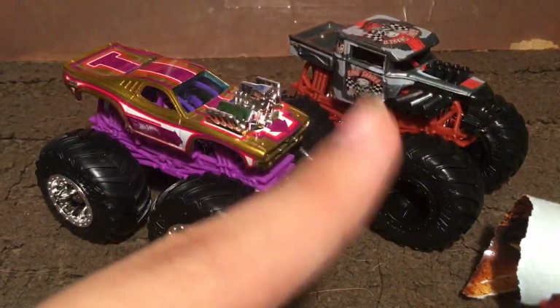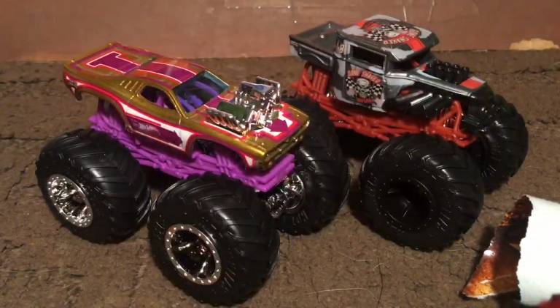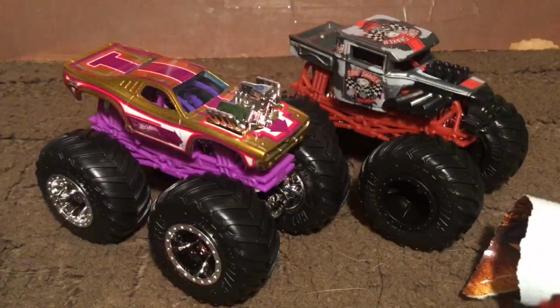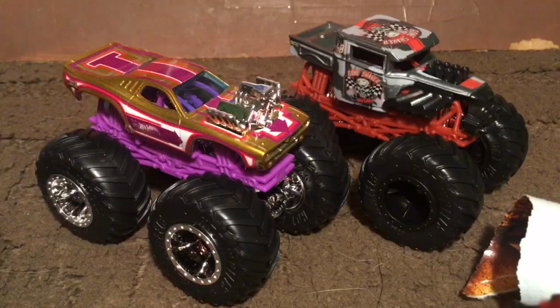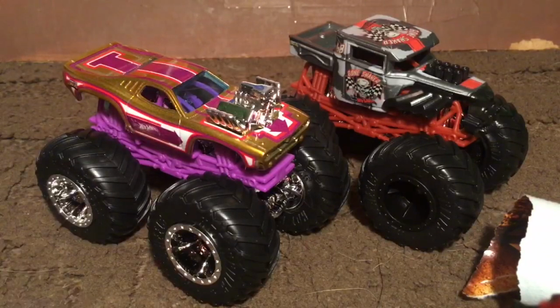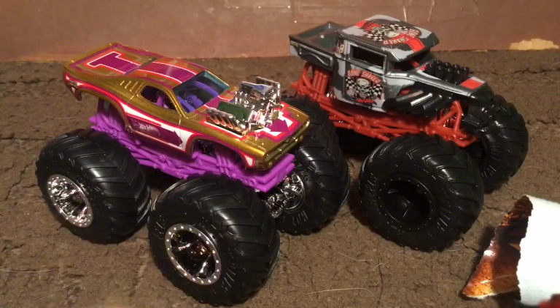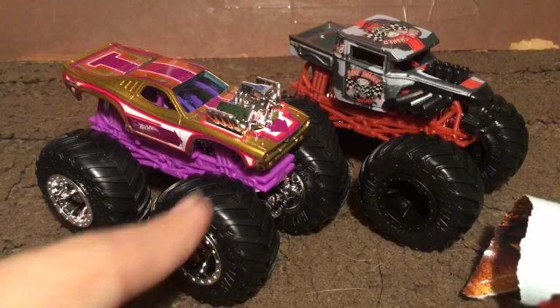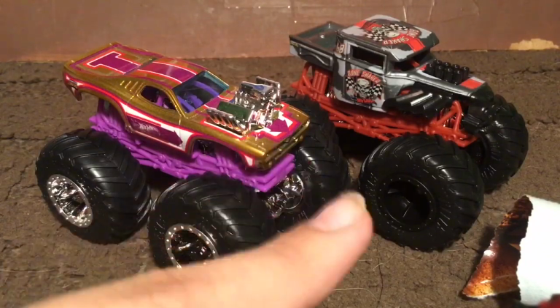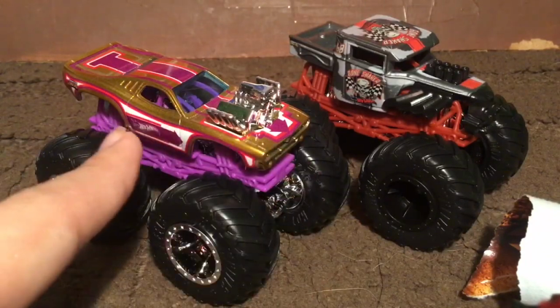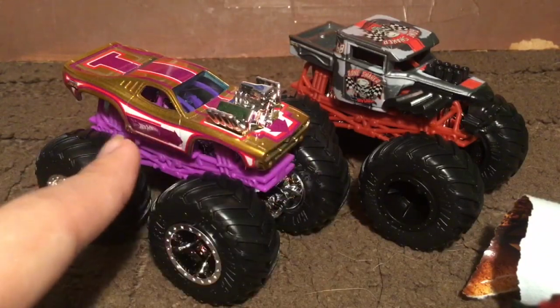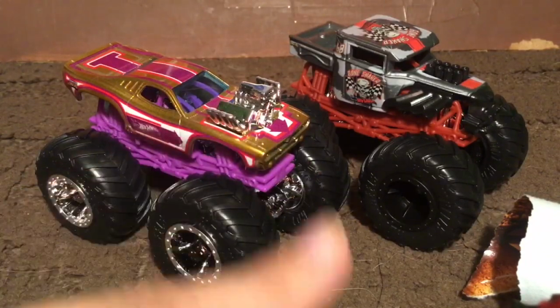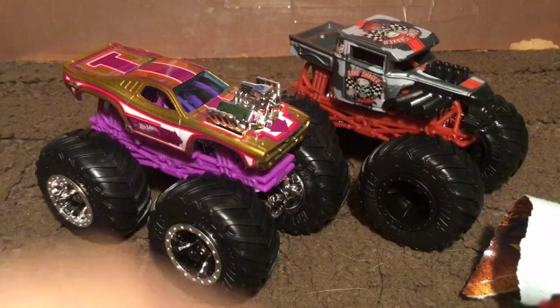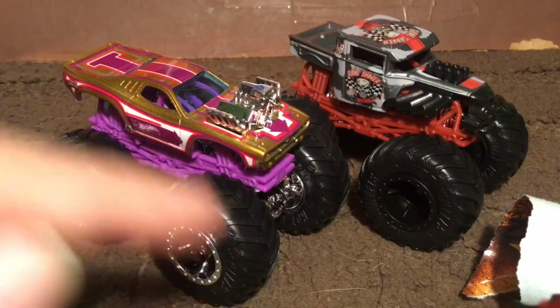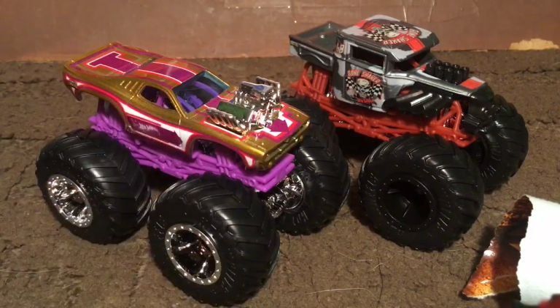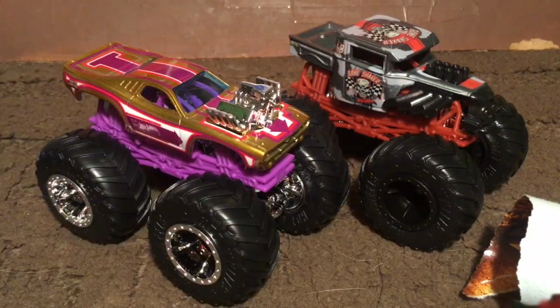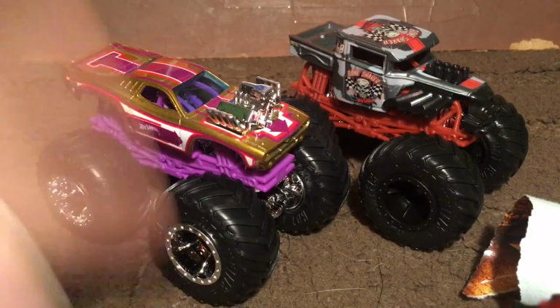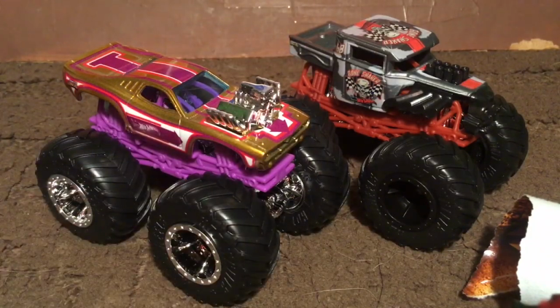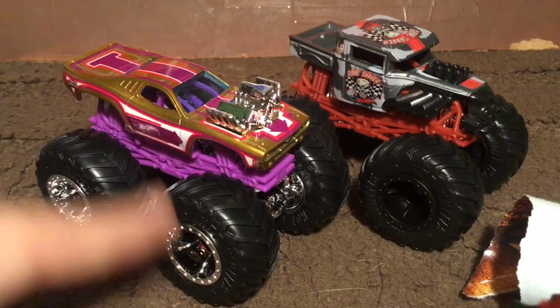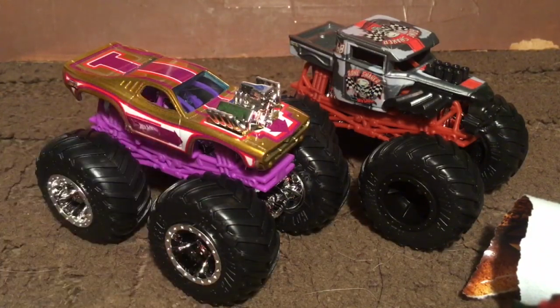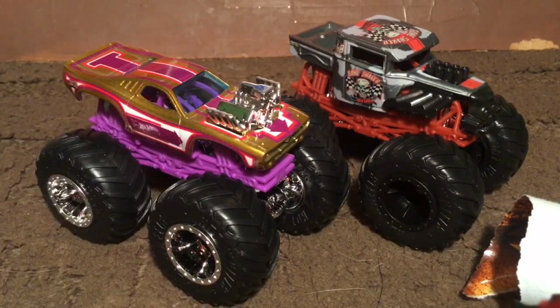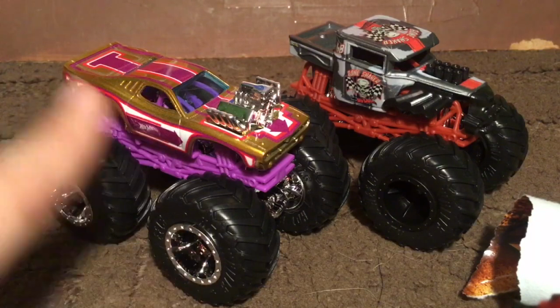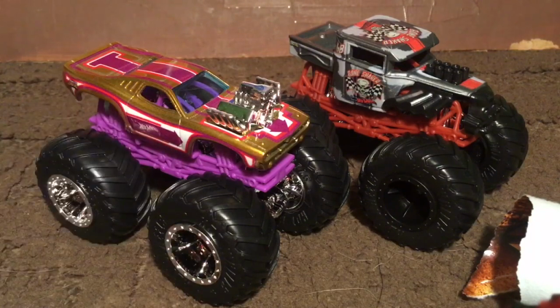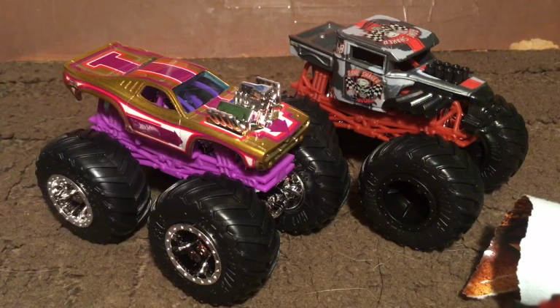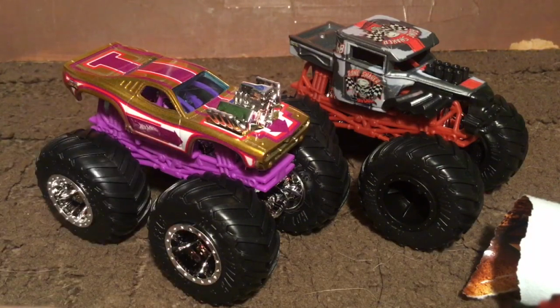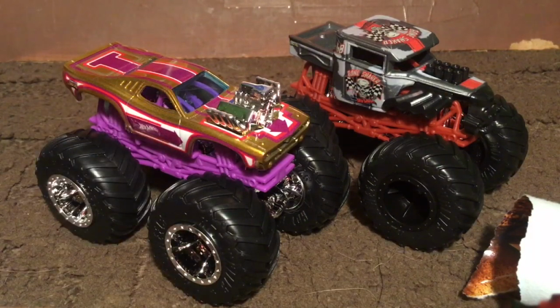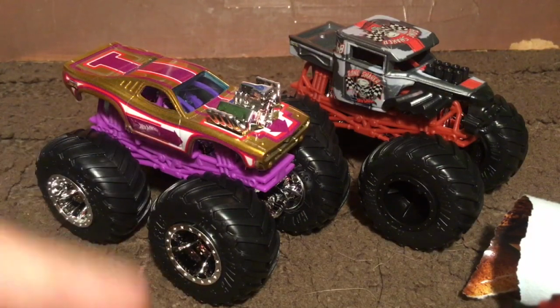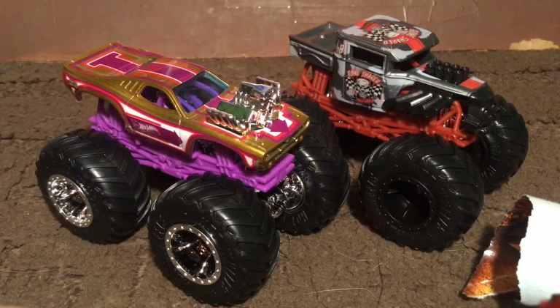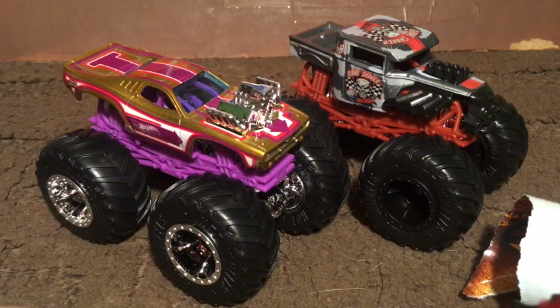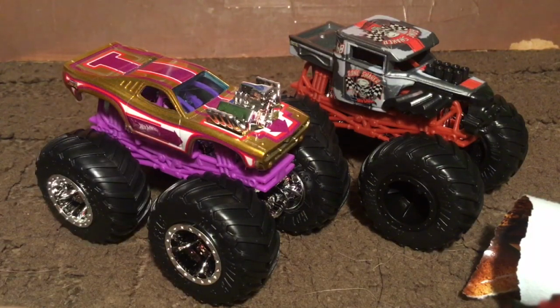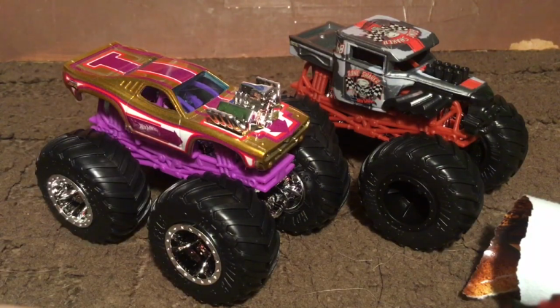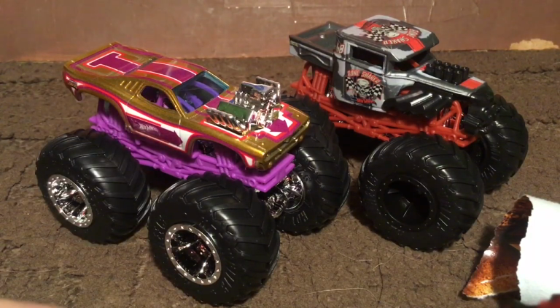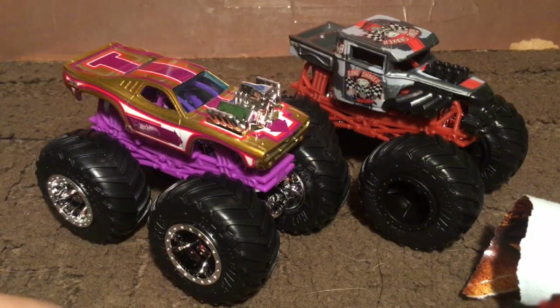I really like Roger Dodger and I like Bone Shaker too — this is probably my favorite Bone Shaker to be honest. Tell me what you guys think of these two trucks. I hope you enjoyed — if you did, please hit that like button, comment and subscribe, and I will see you guys in the next video. Peace out.